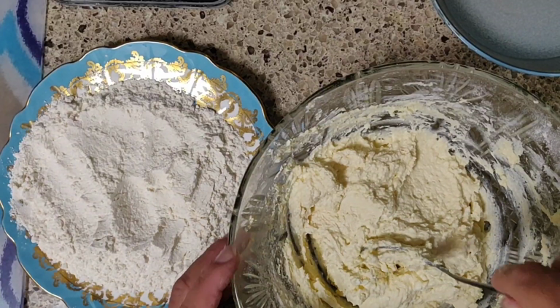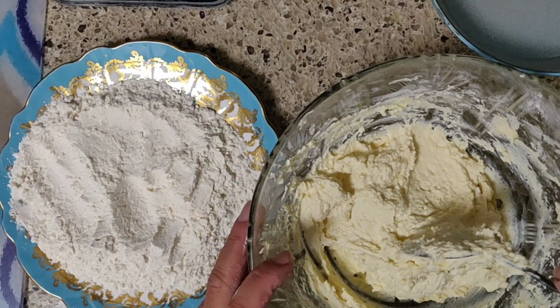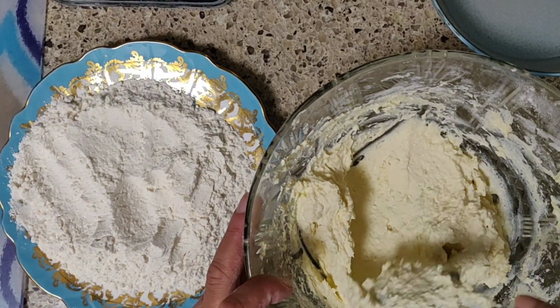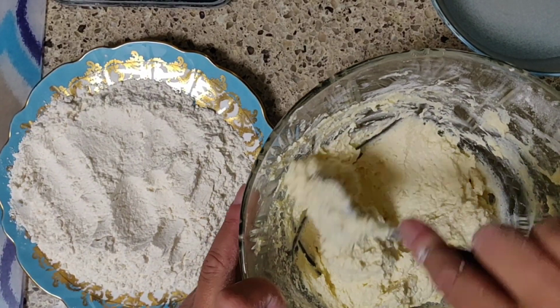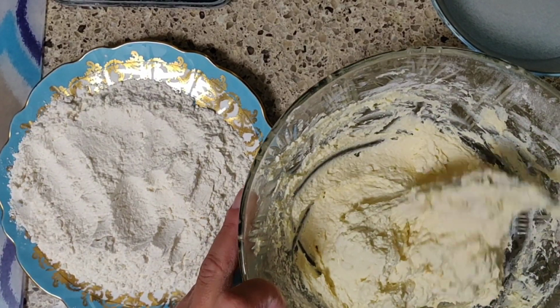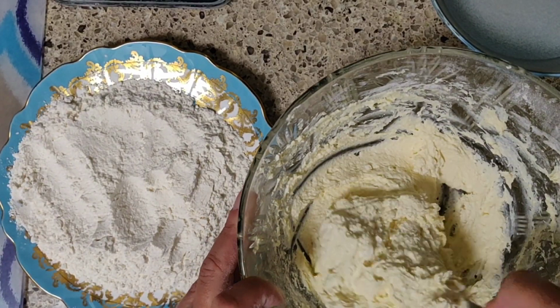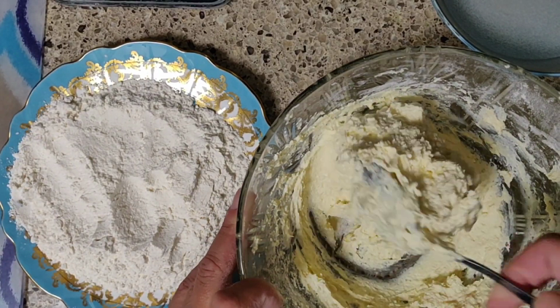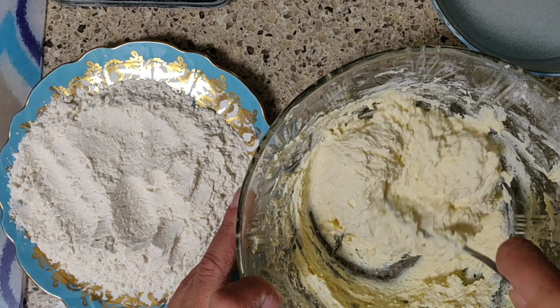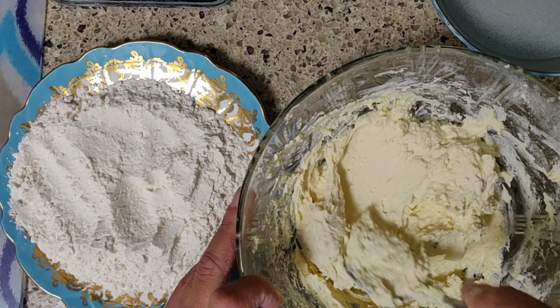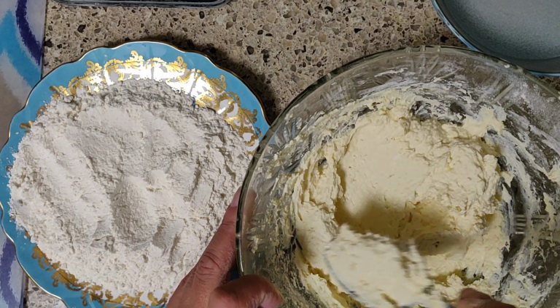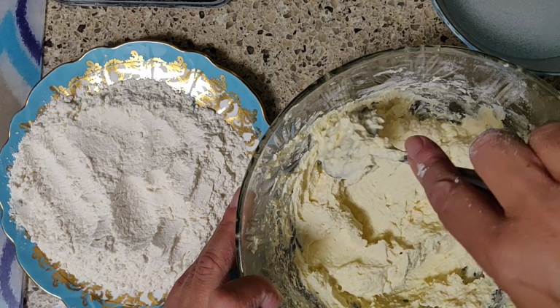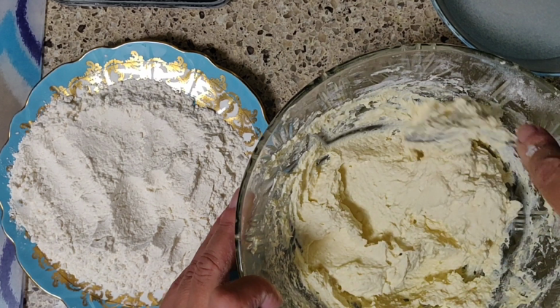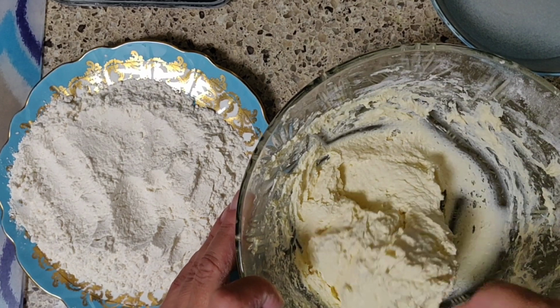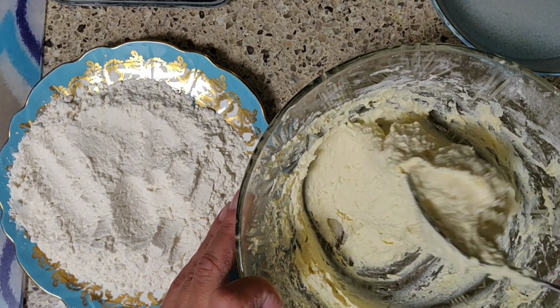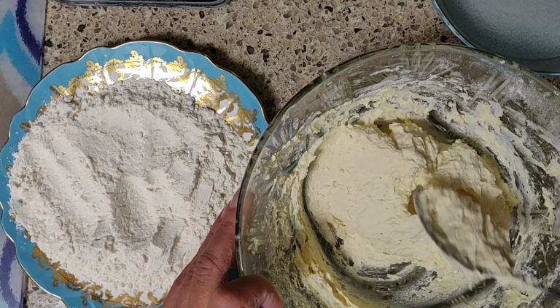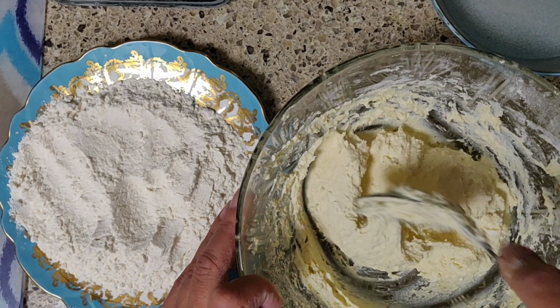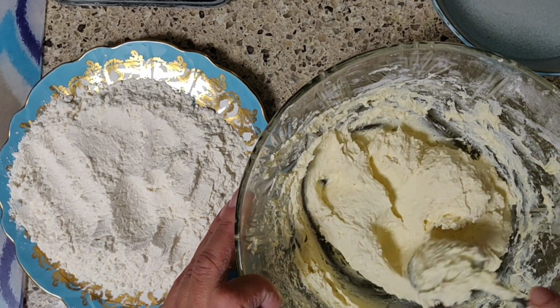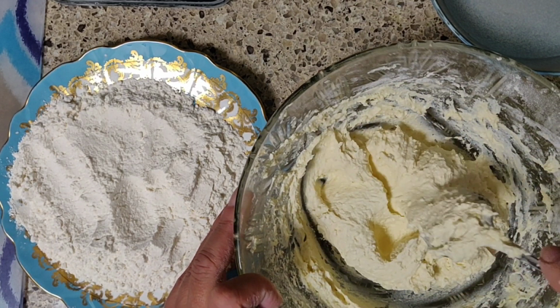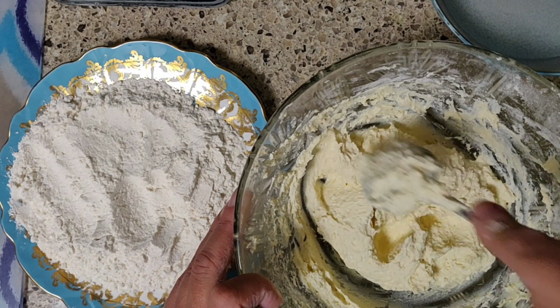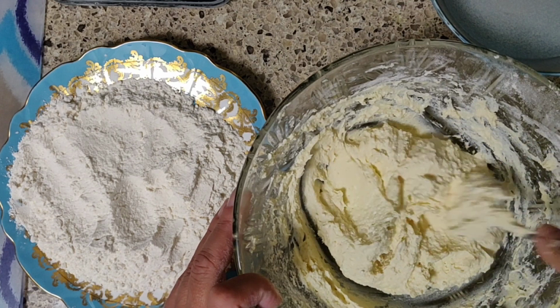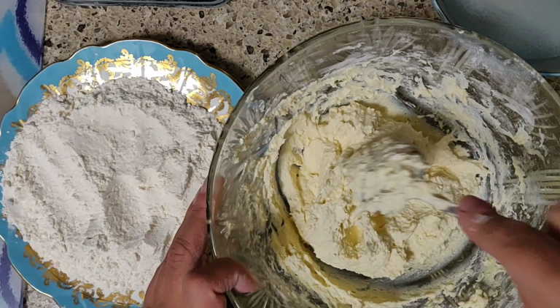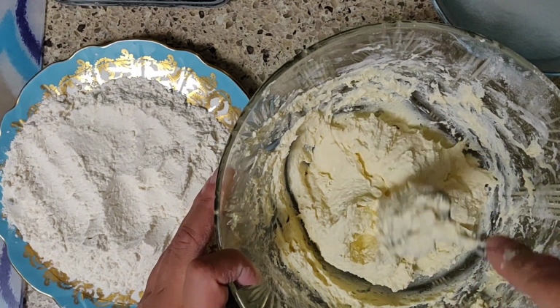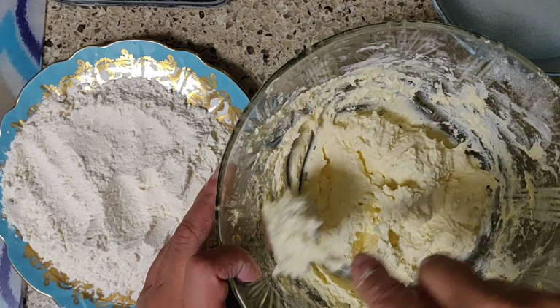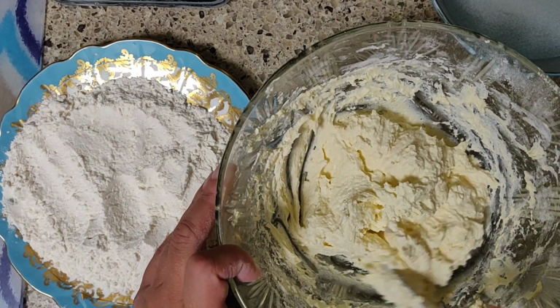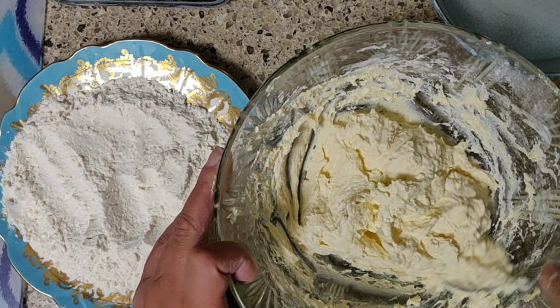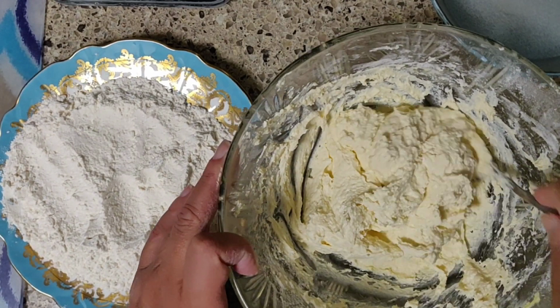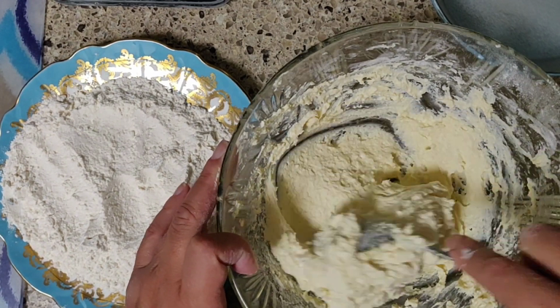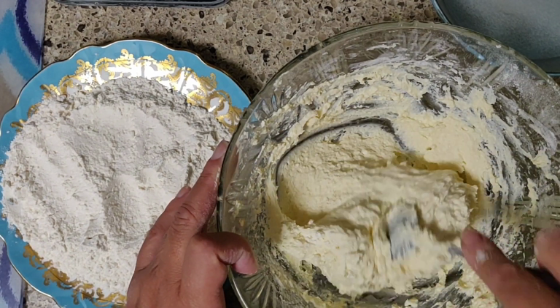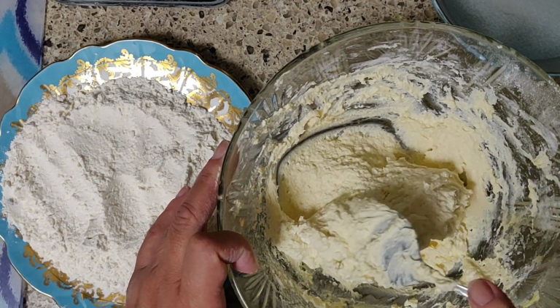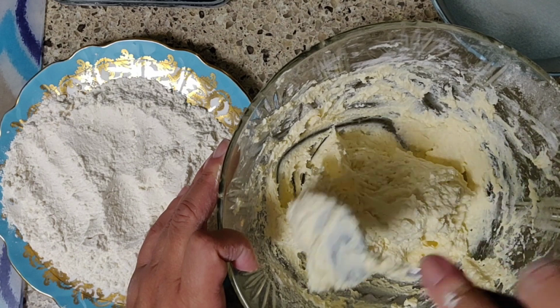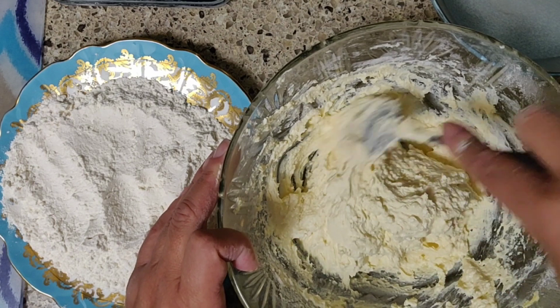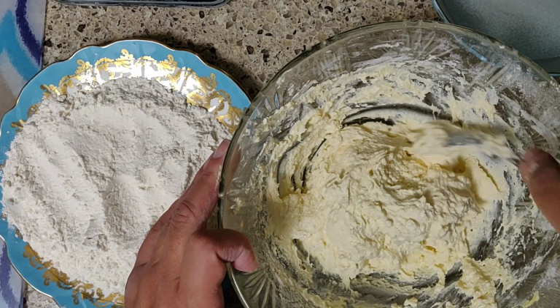Вот посмотрите, какое должно быть тесто. Вот такое — не как сметана, а гораздо гуще. Но как бы такое пожиже, чем обычное тесто.